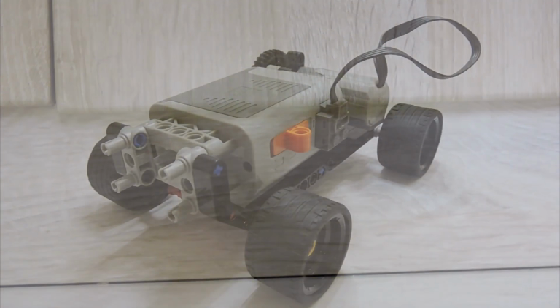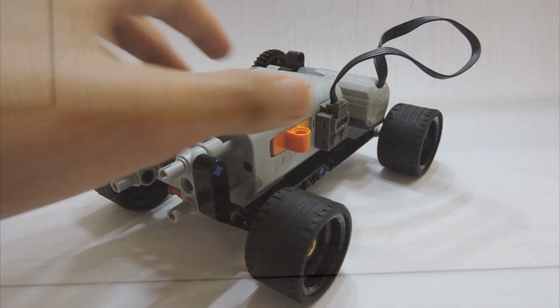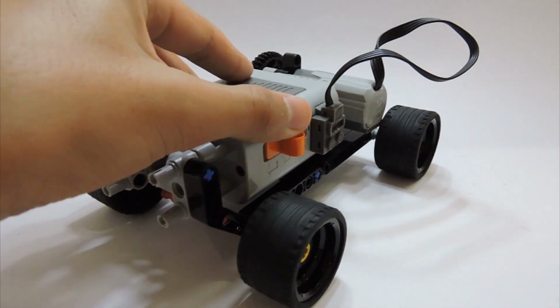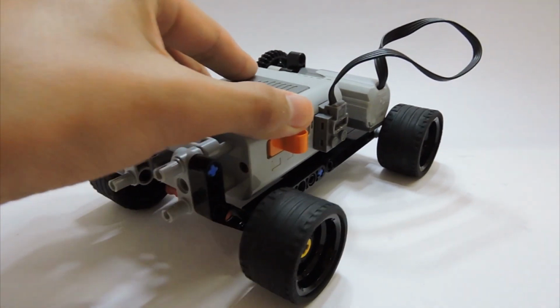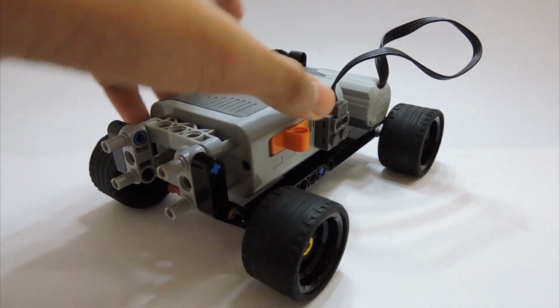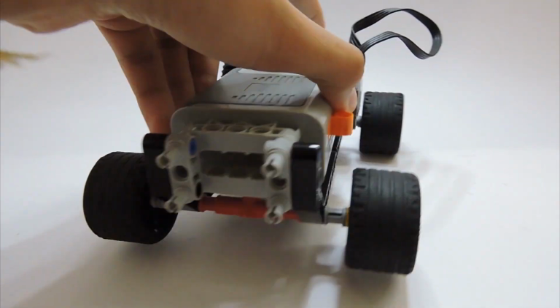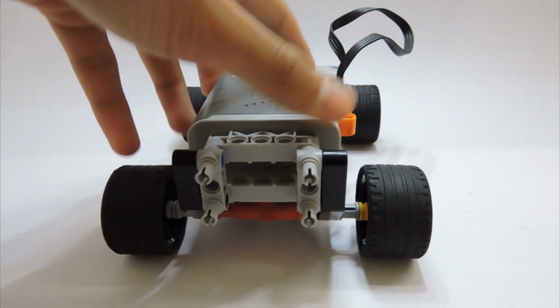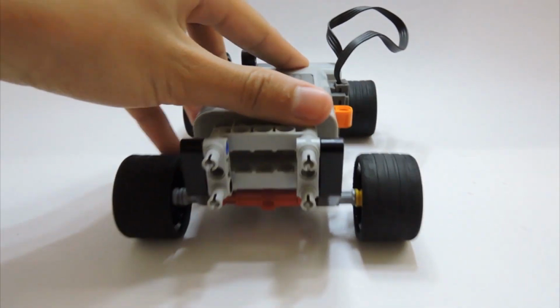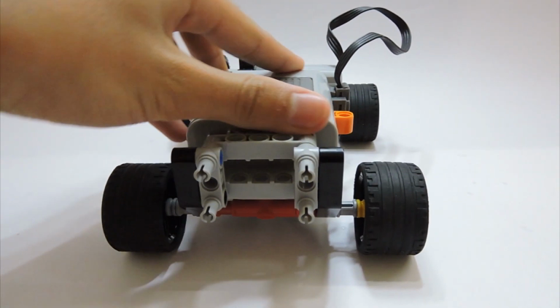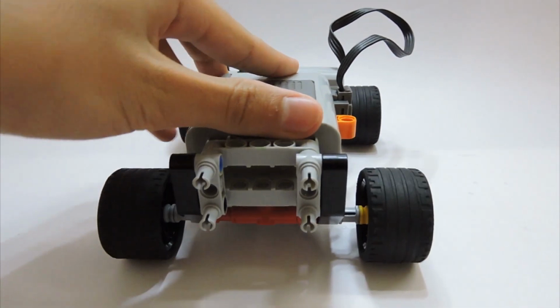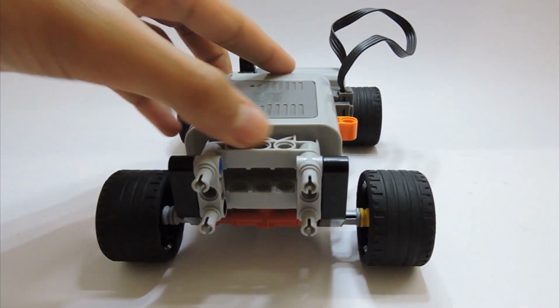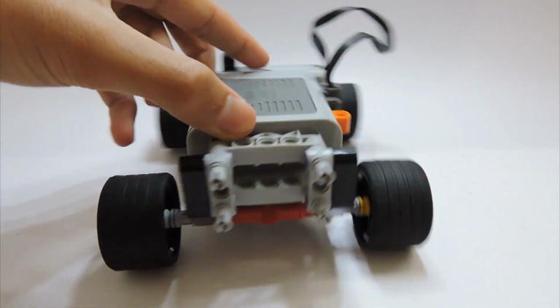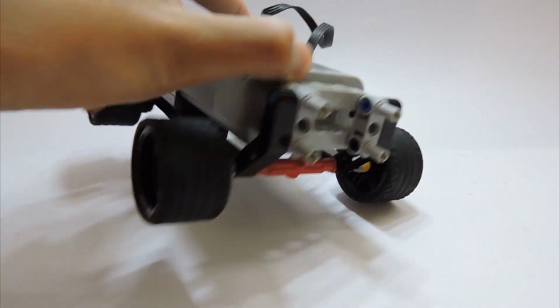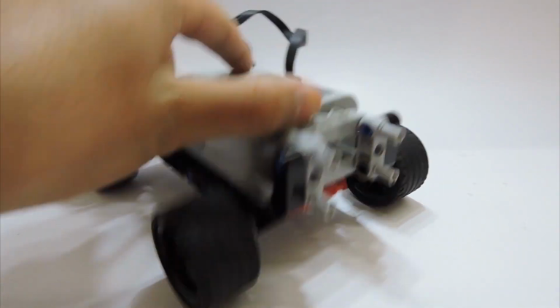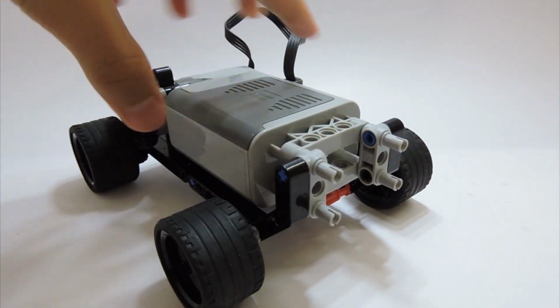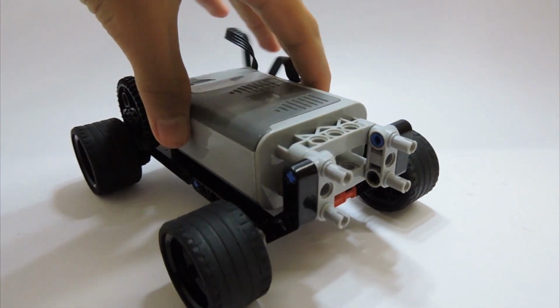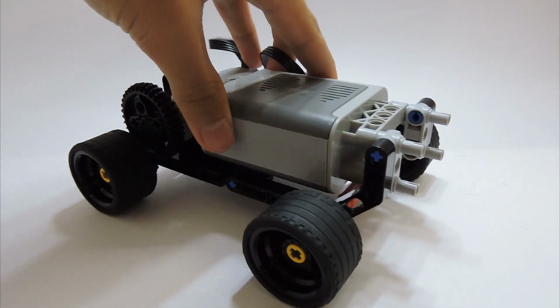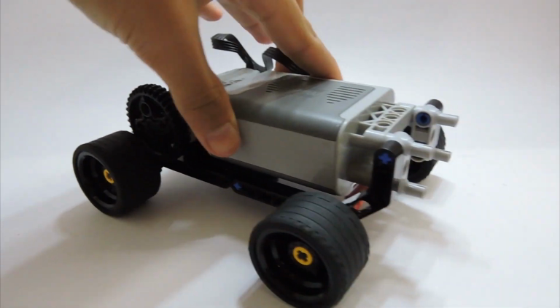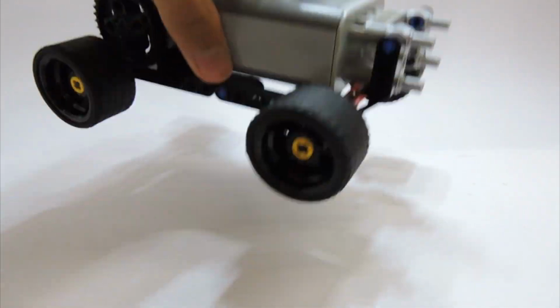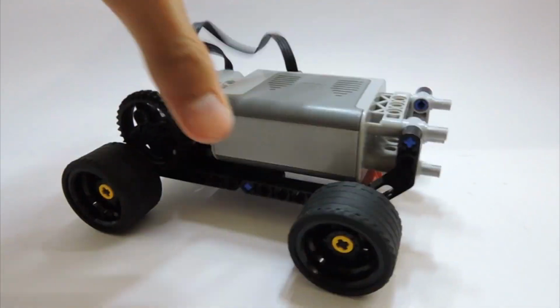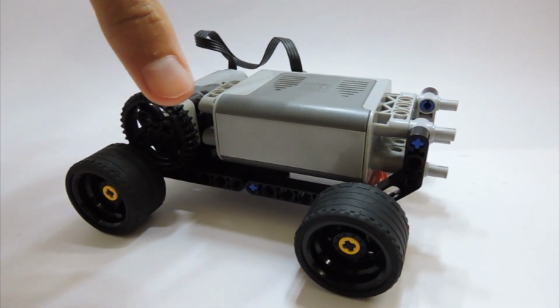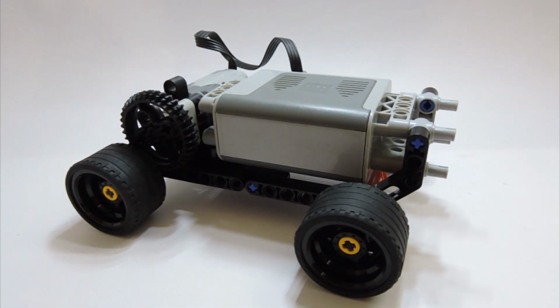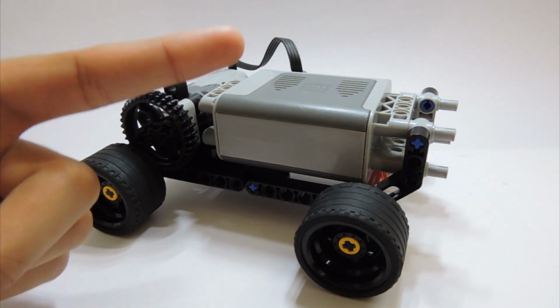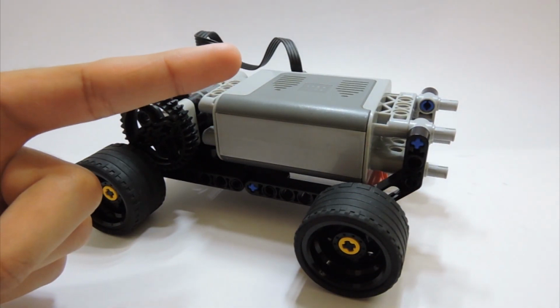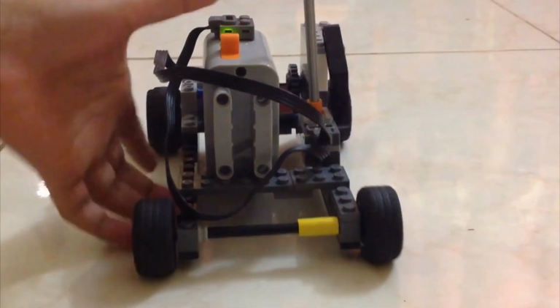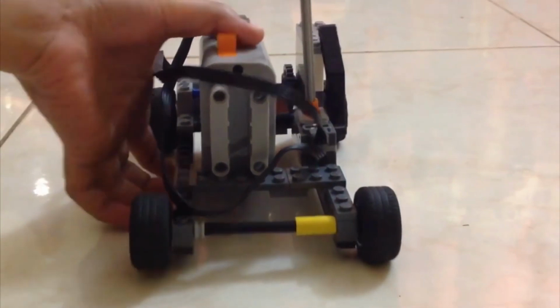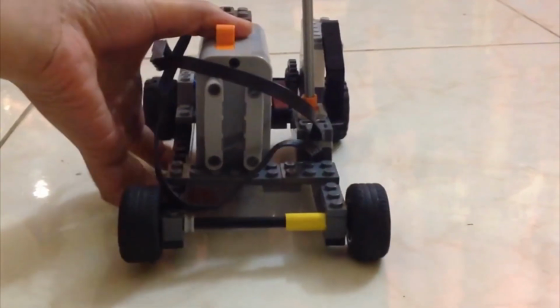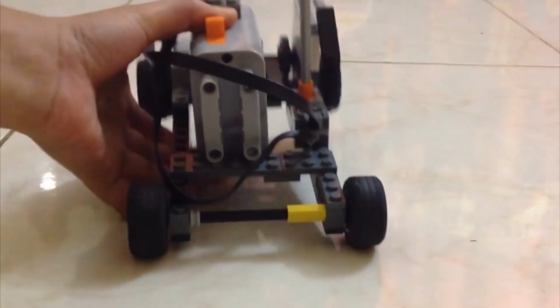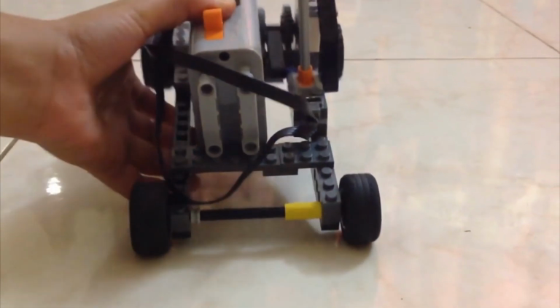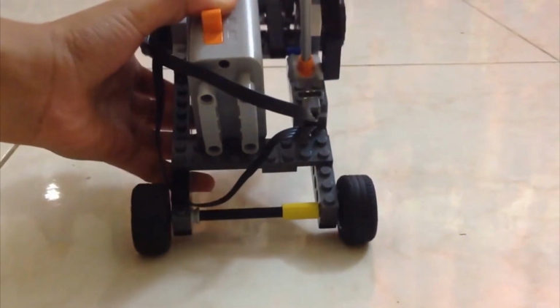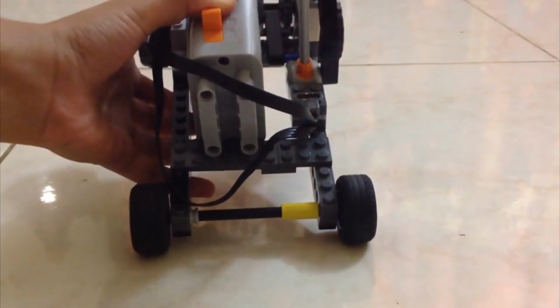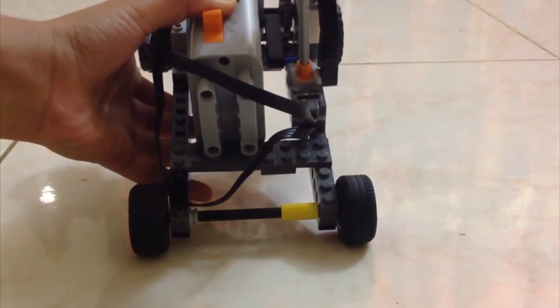This is my second Power Functions car so far and this one is much, much sturdier than the last one, which if you haven't seen was something like this.